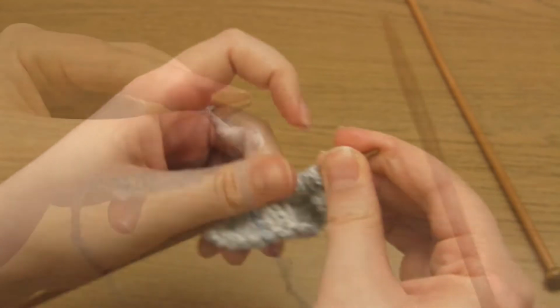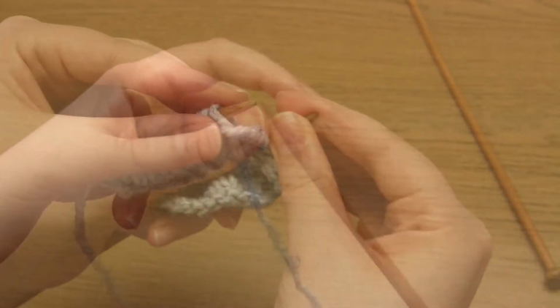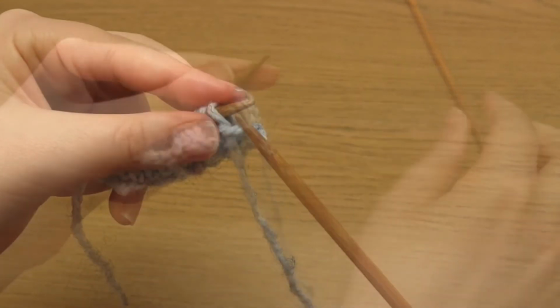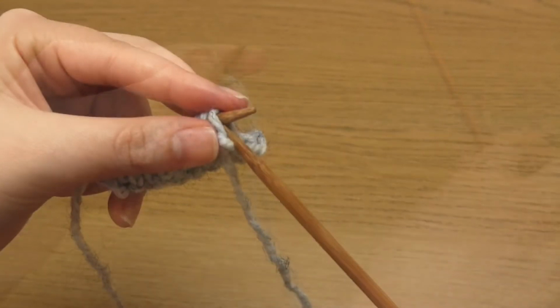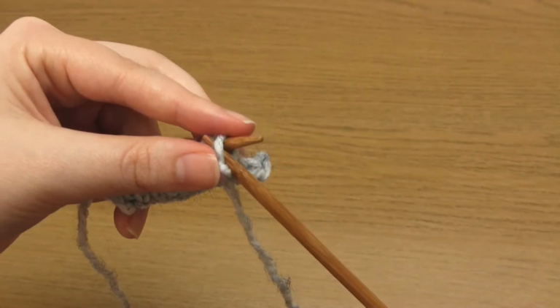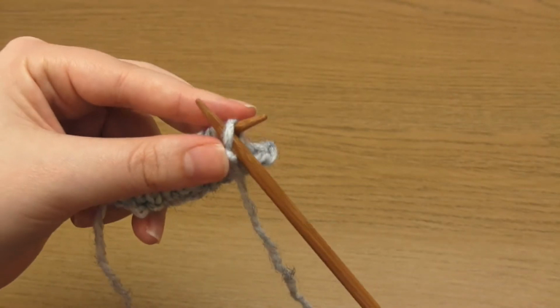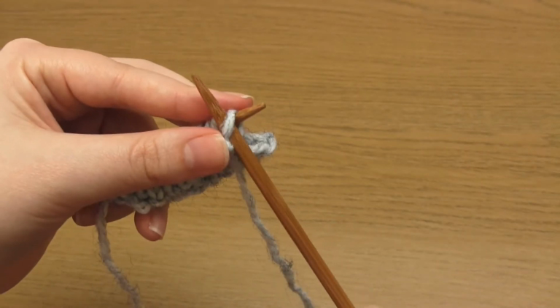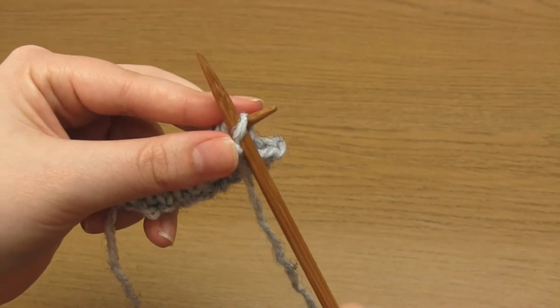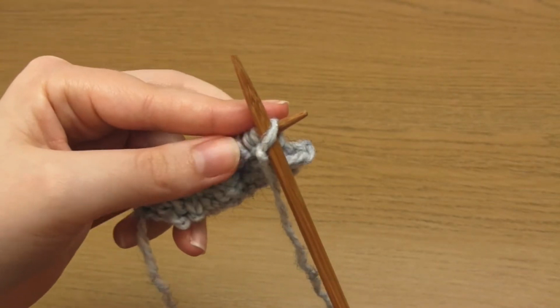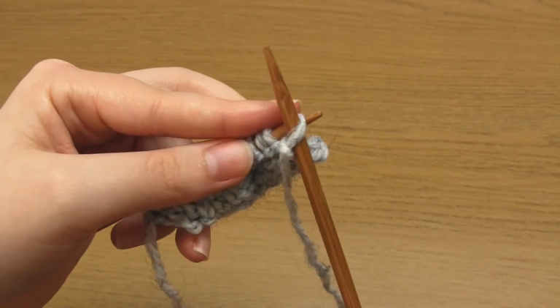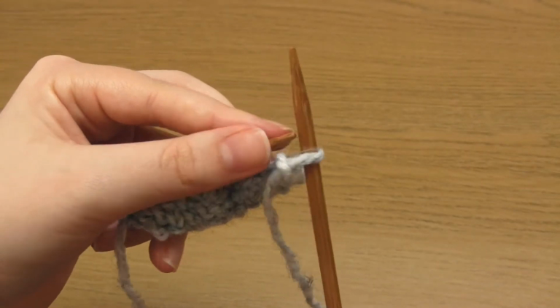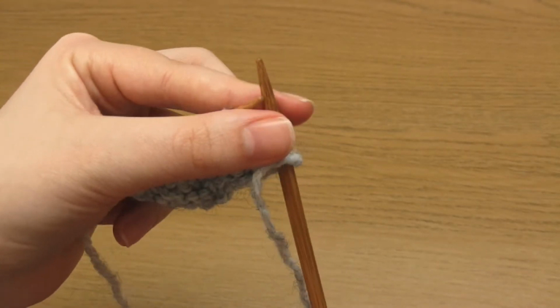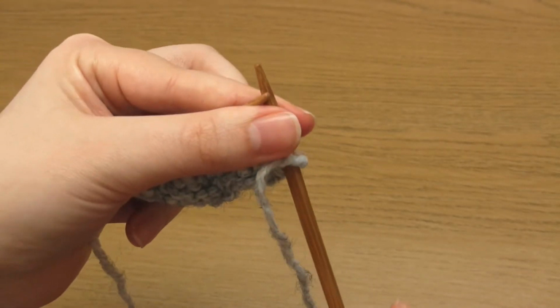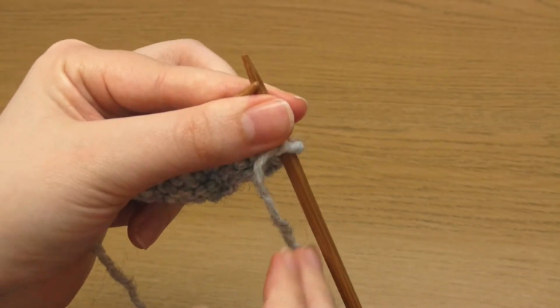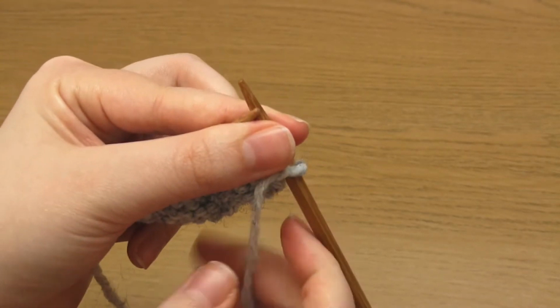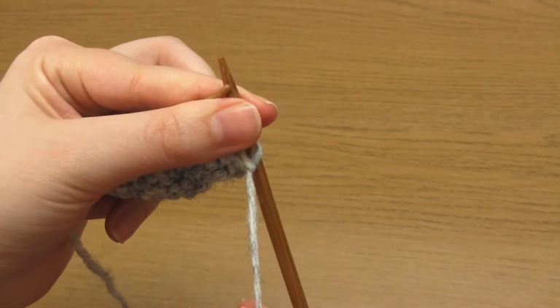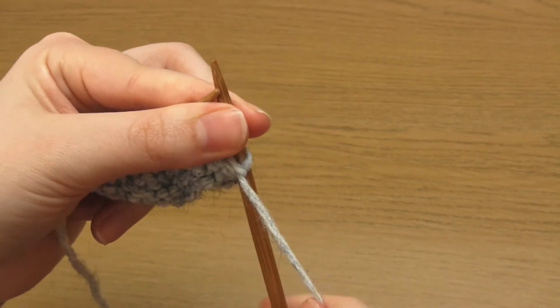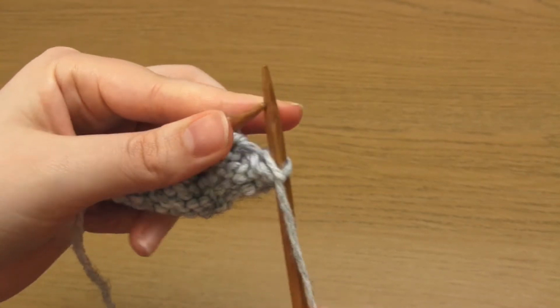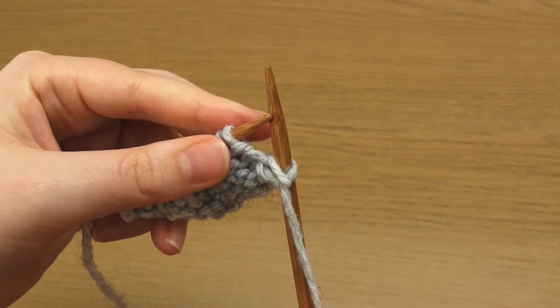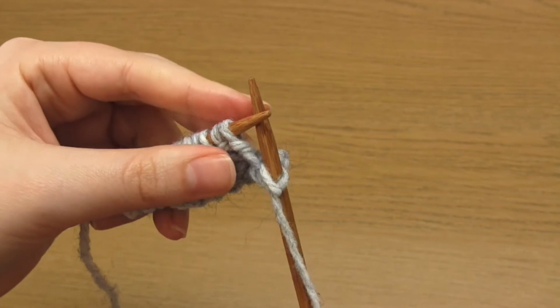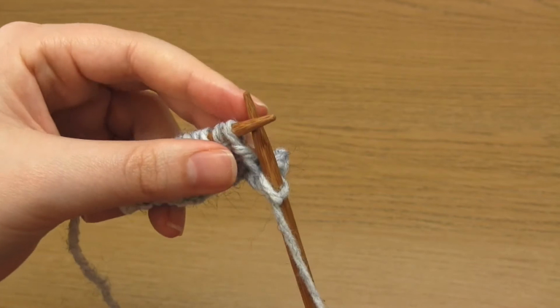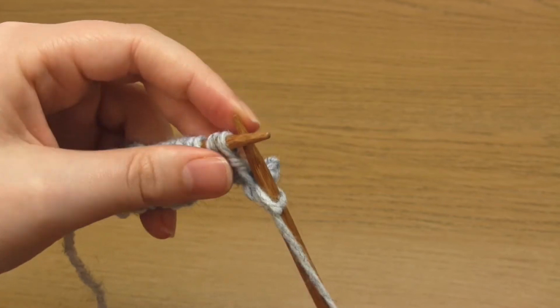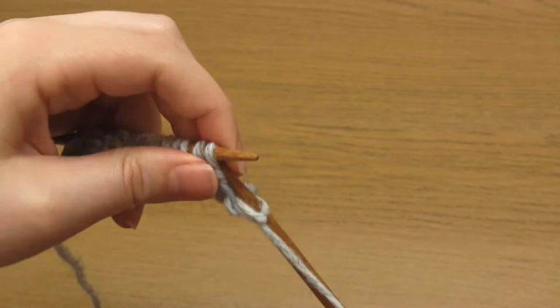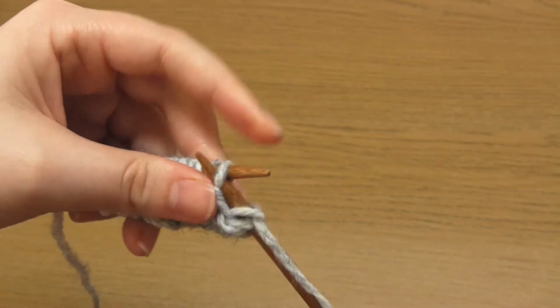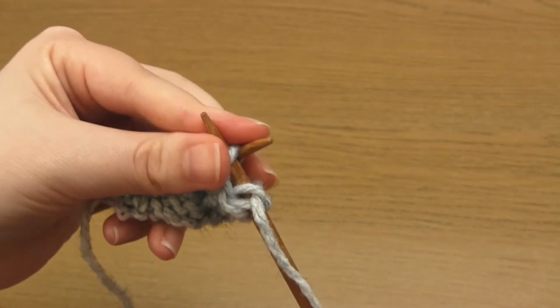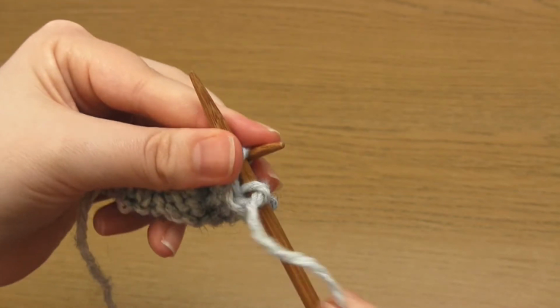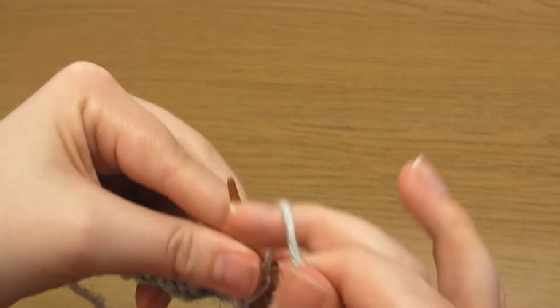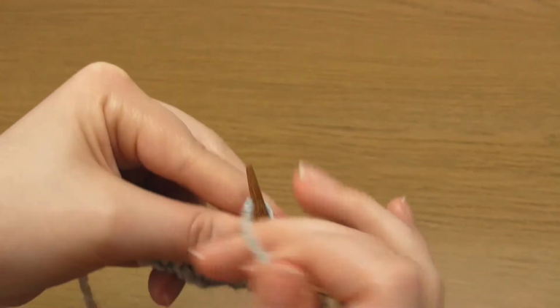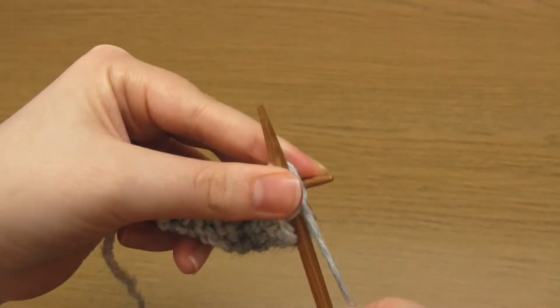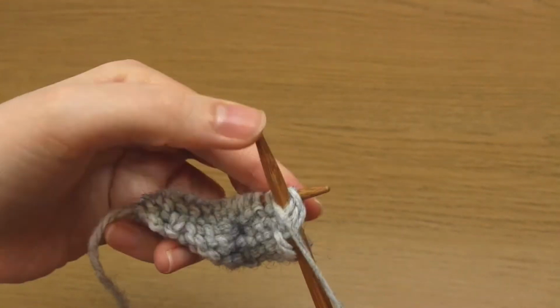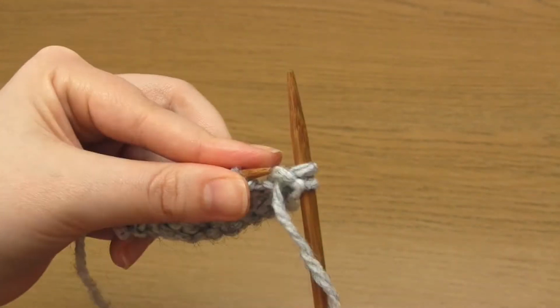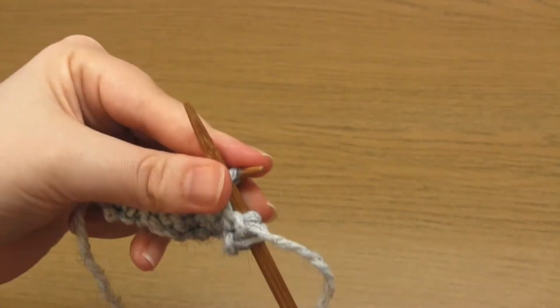Row six is very simple — you just need to slip one stitch purlwise and then purl the rest of the stitches.